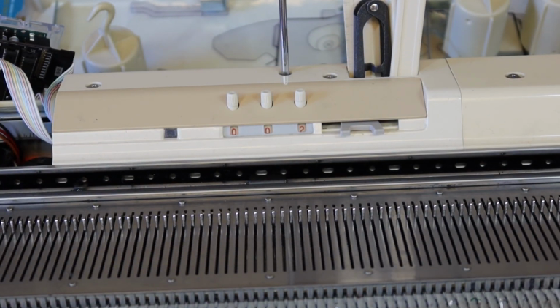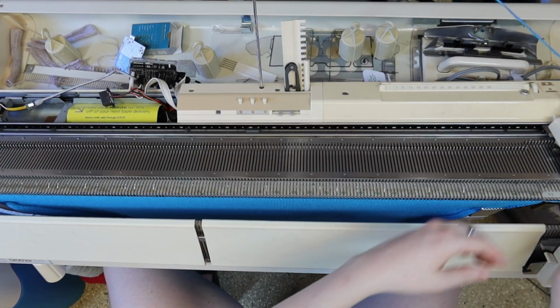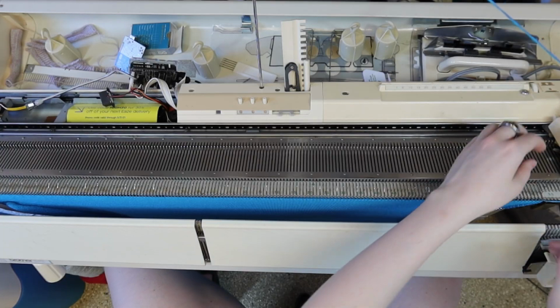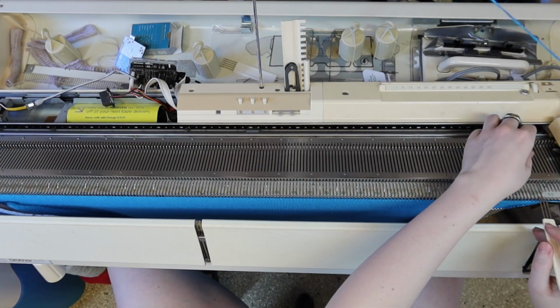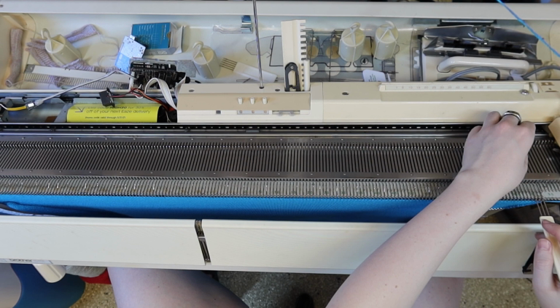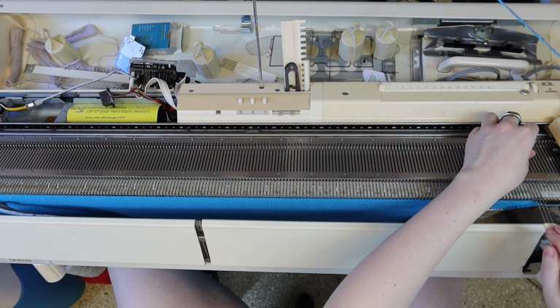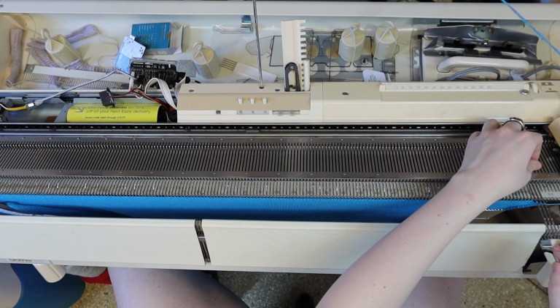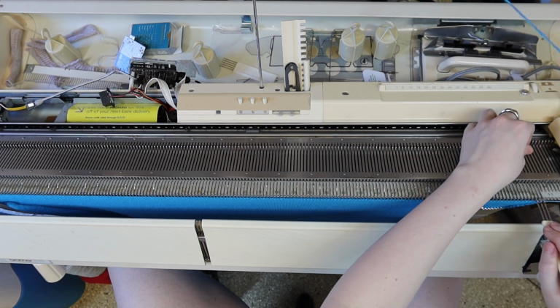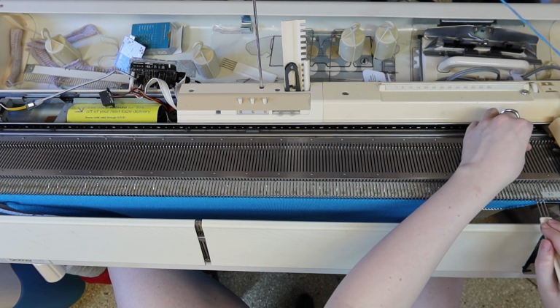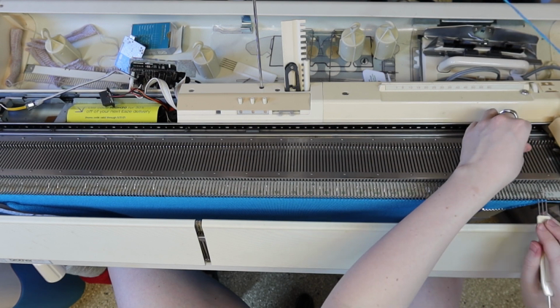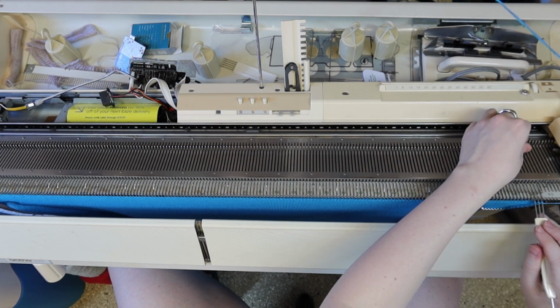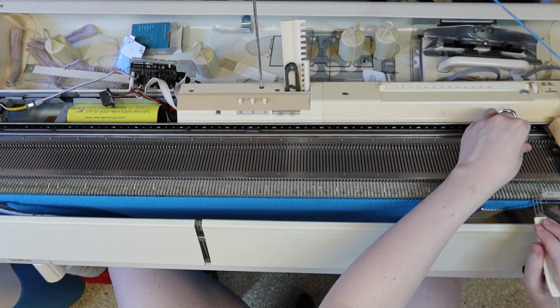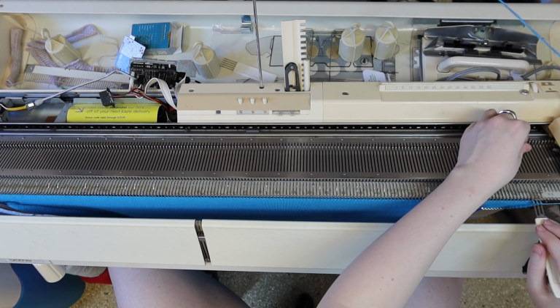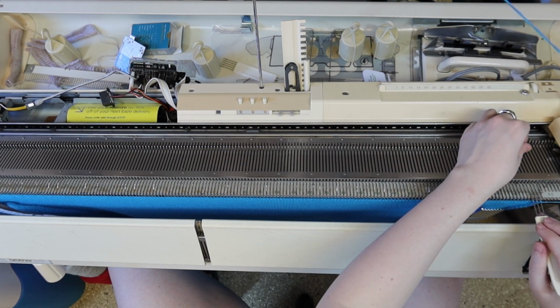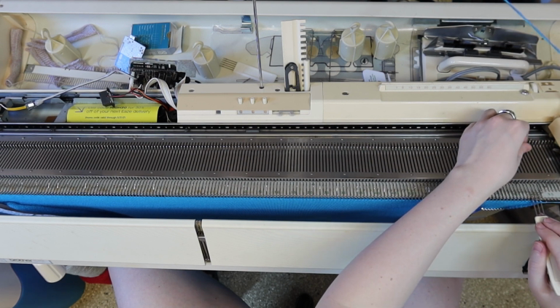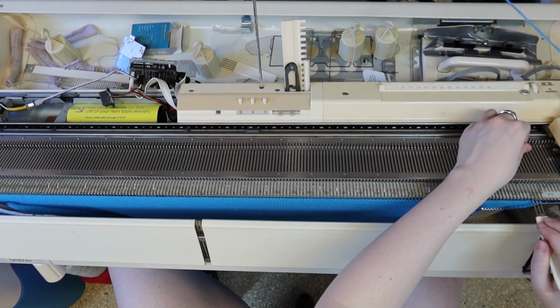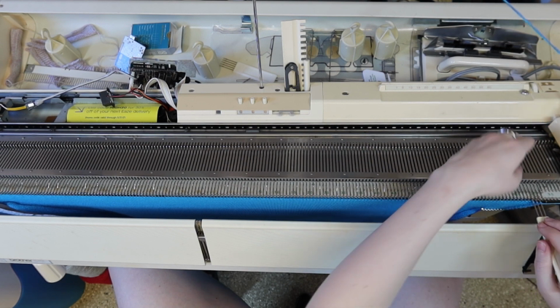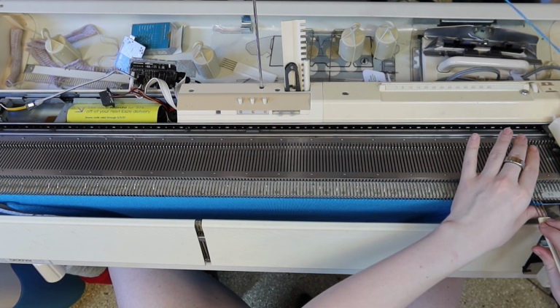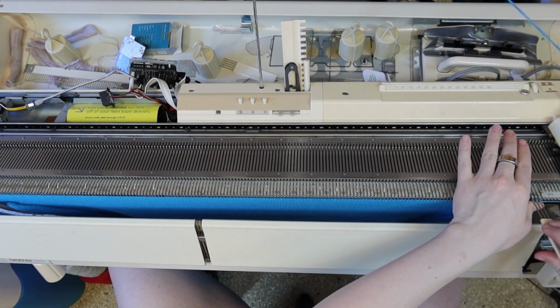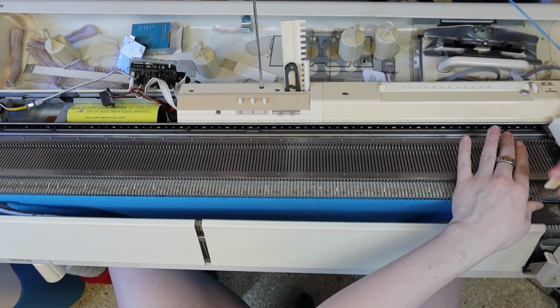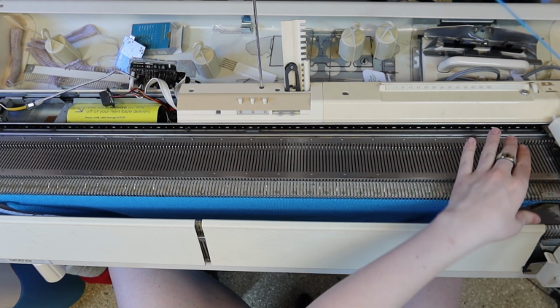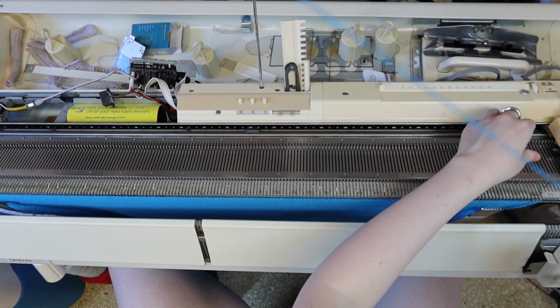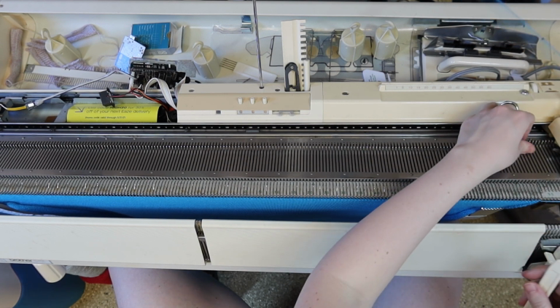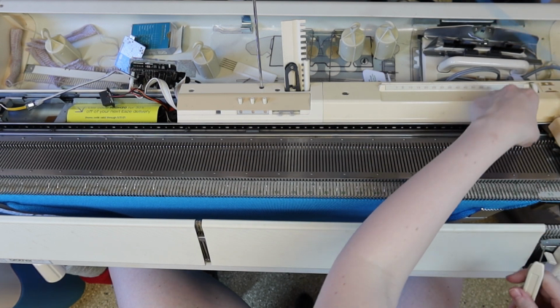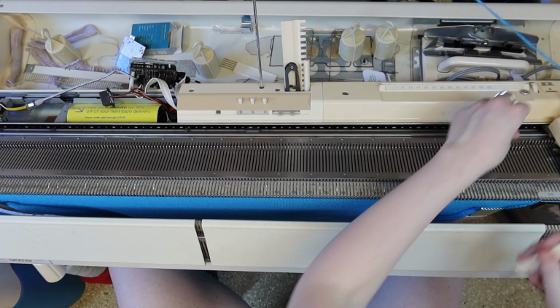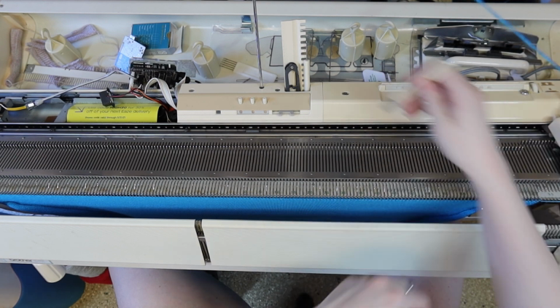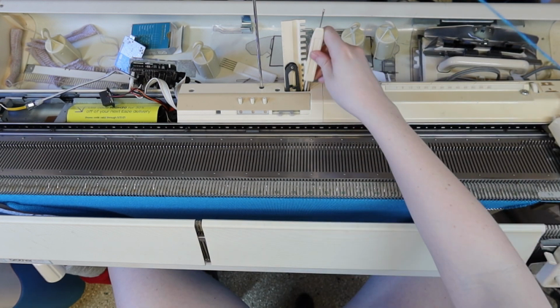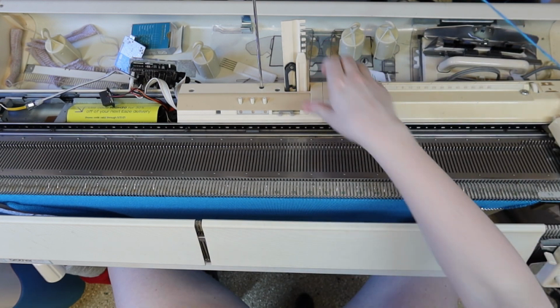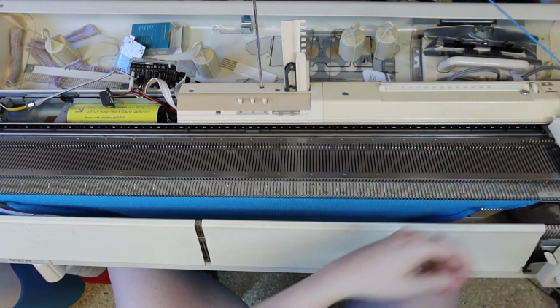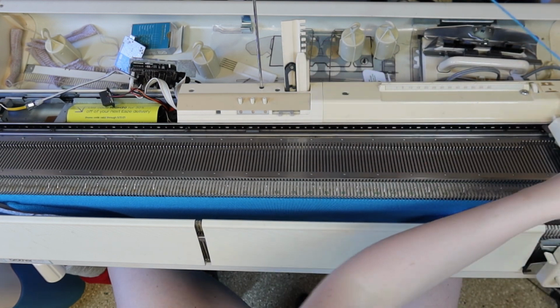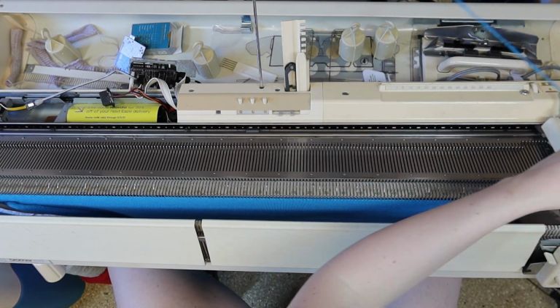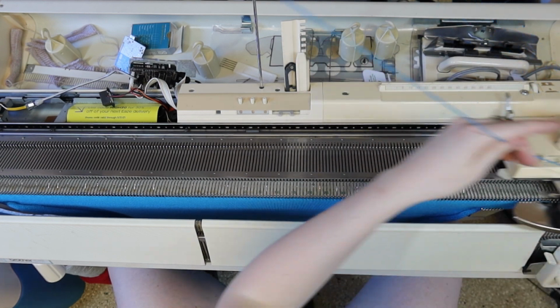Now it's time to start decreasing. You're going to knit 126 rows, decreasing every other row to 125 stitches.